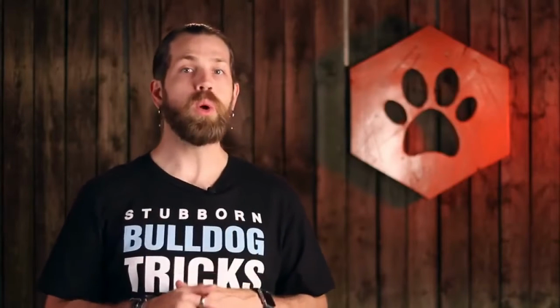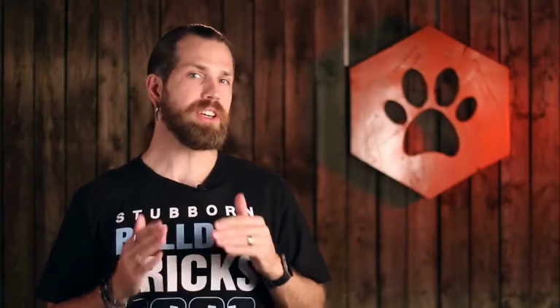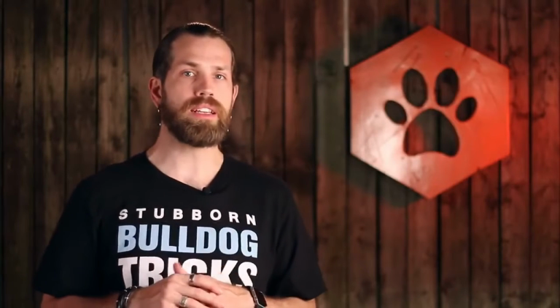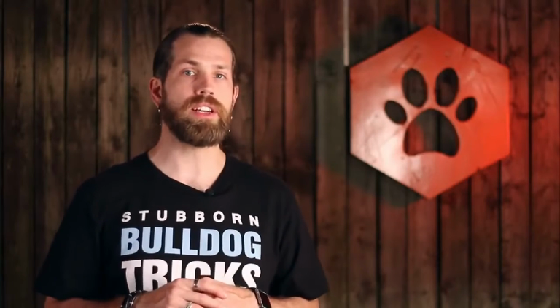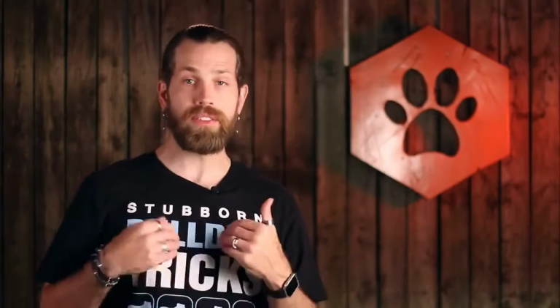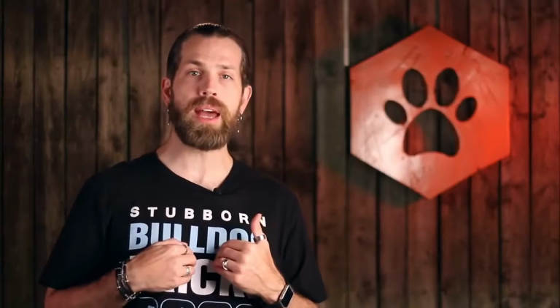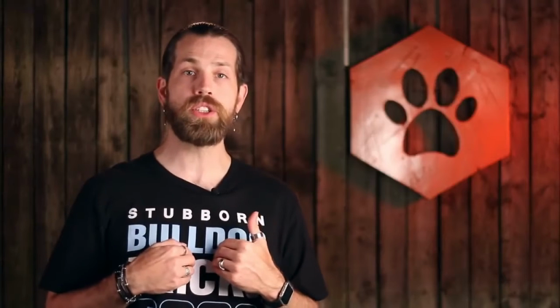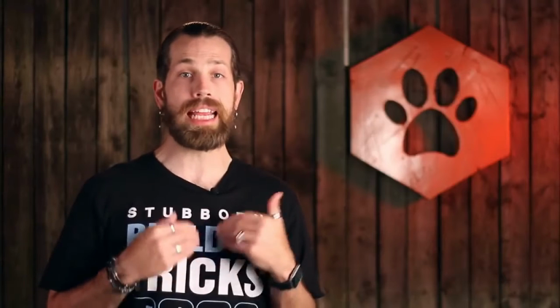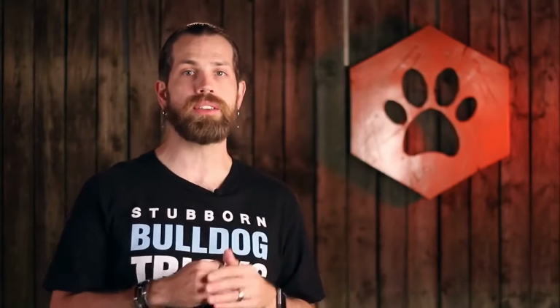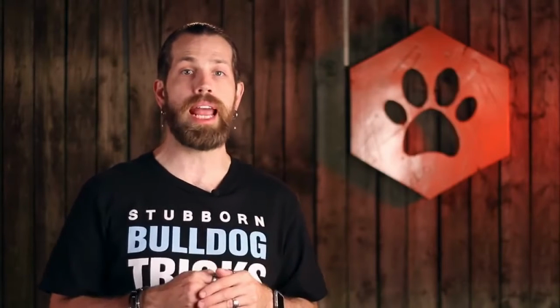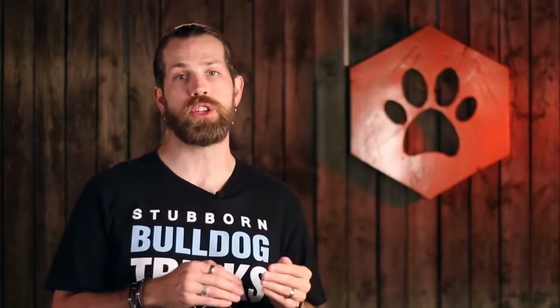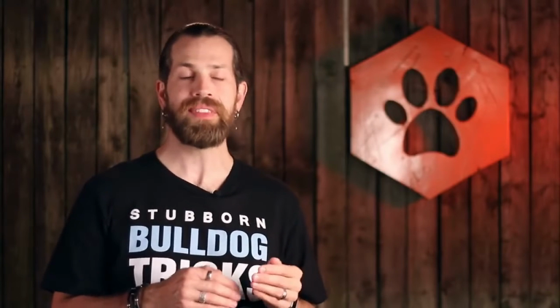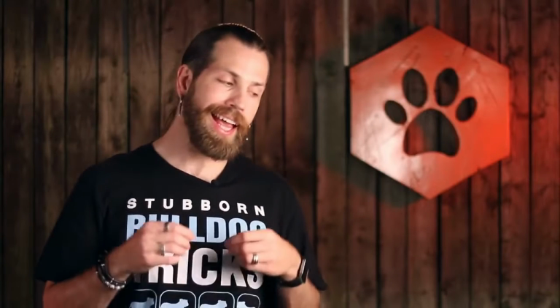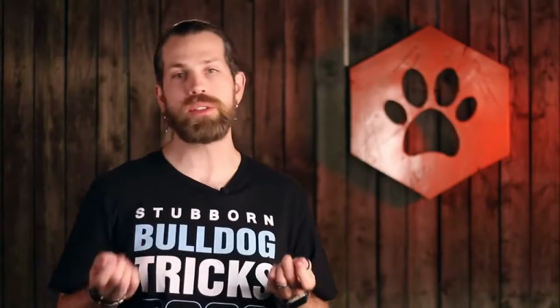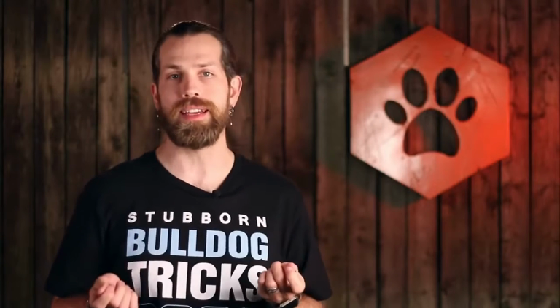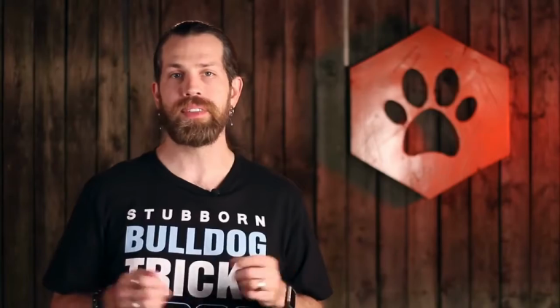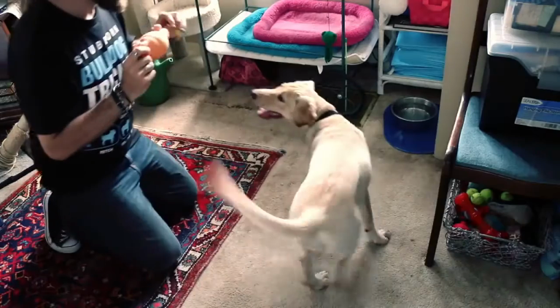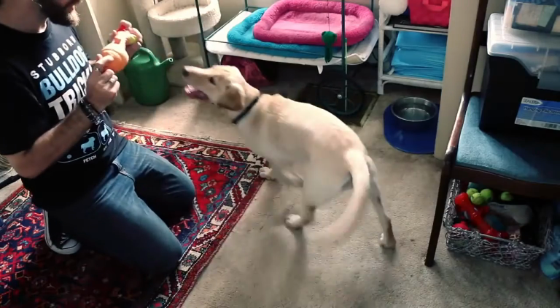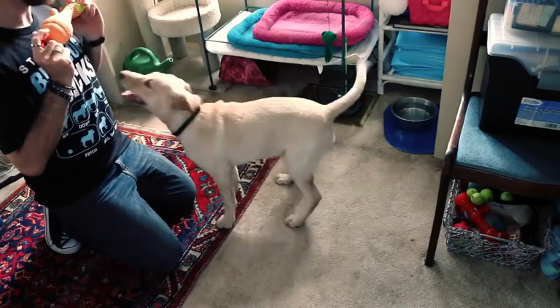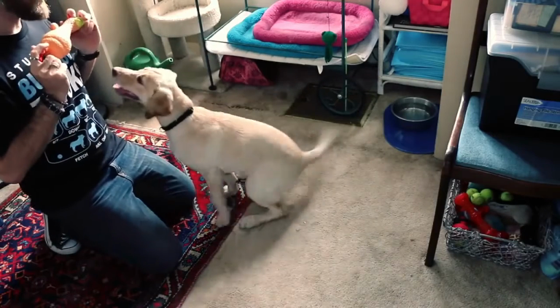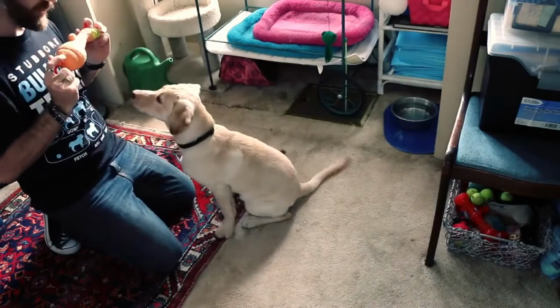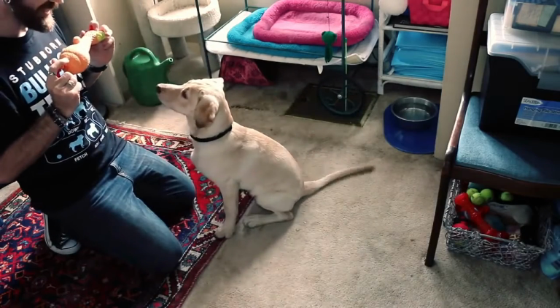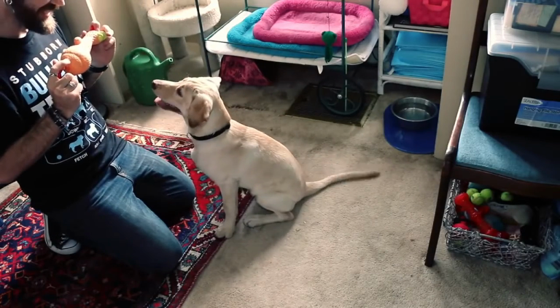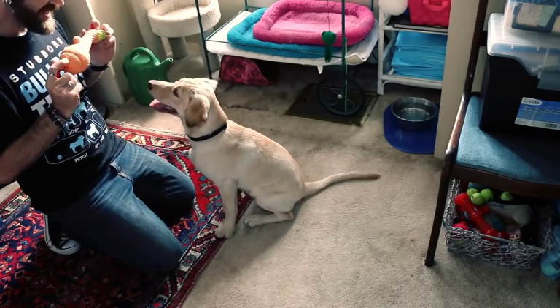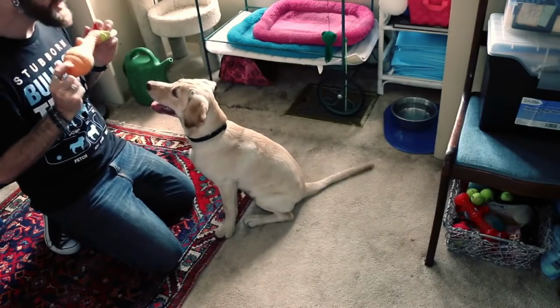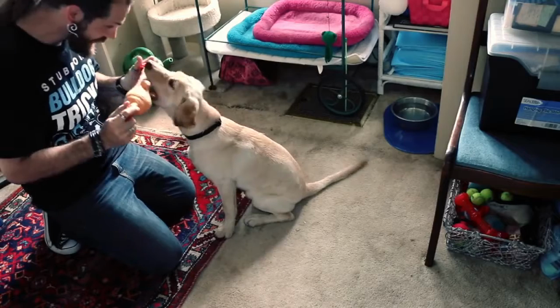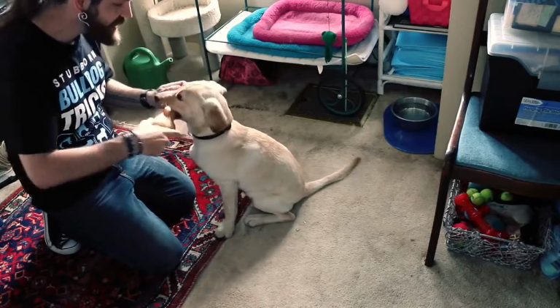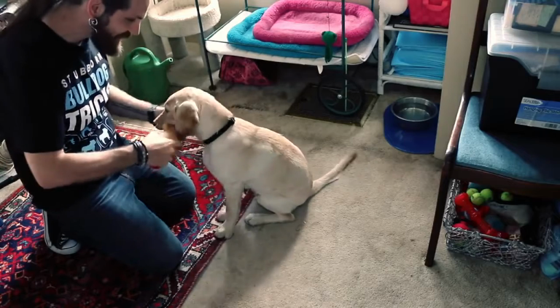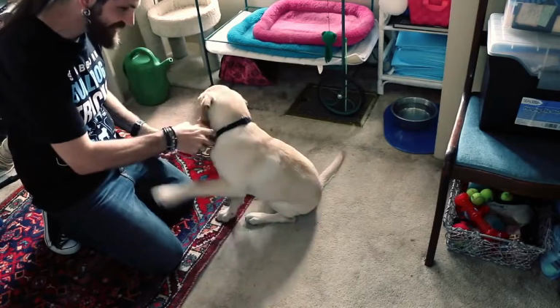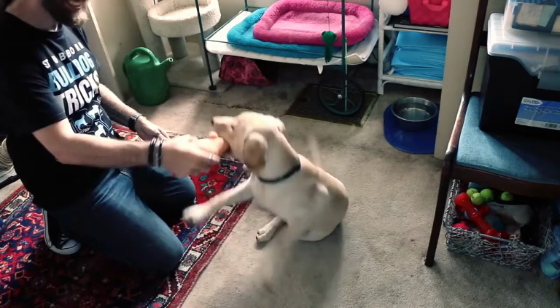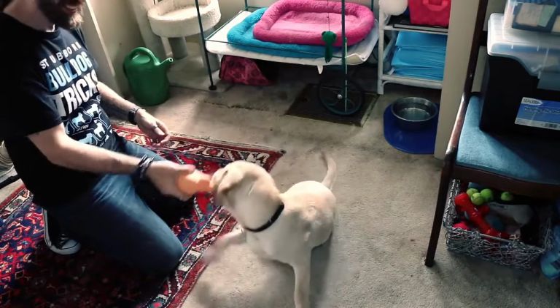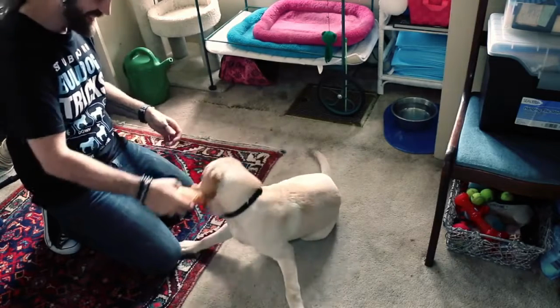A really good play and learning session I've used in the past uses an interactive toy and a plush toy, and it goes like this. The tug toy comes out first. The dog can't have it until we say "take it," and we play tug for a minute or so.